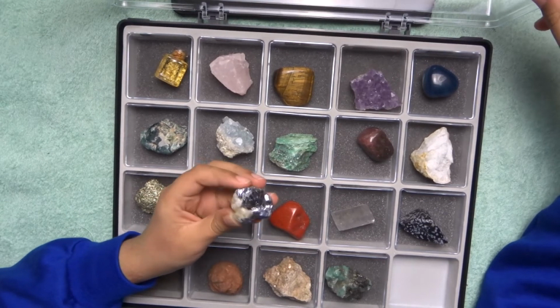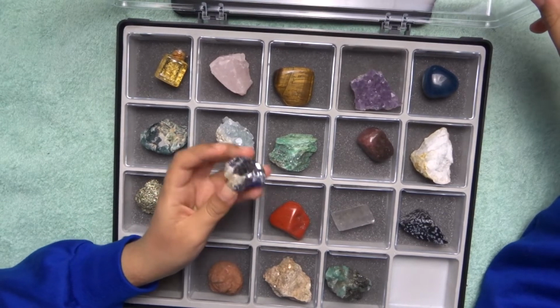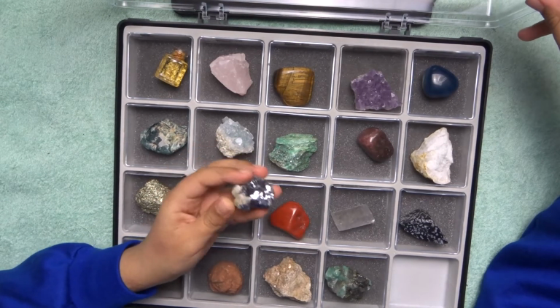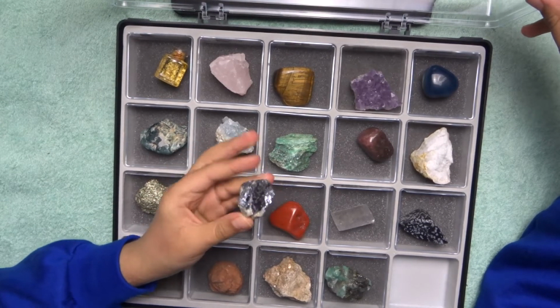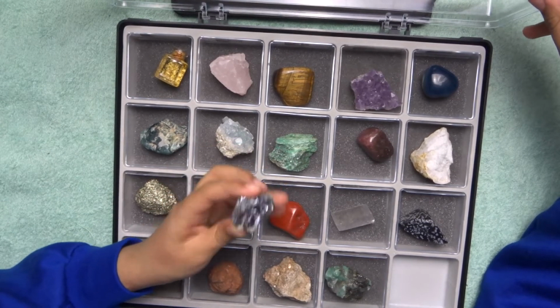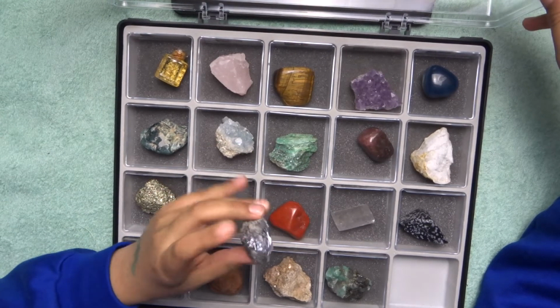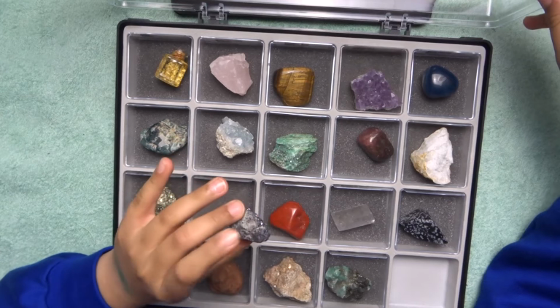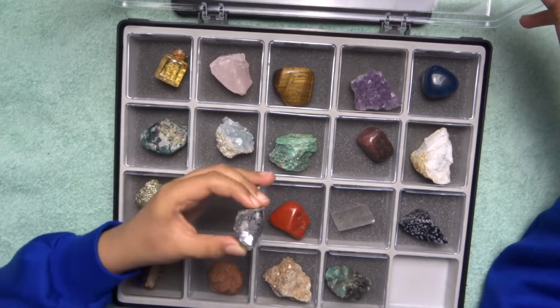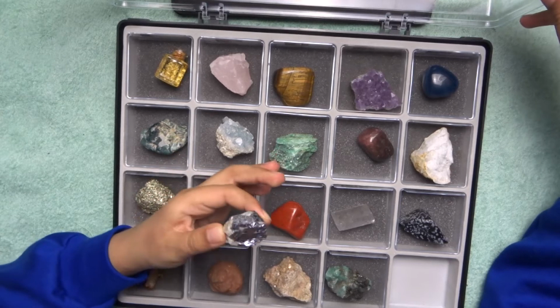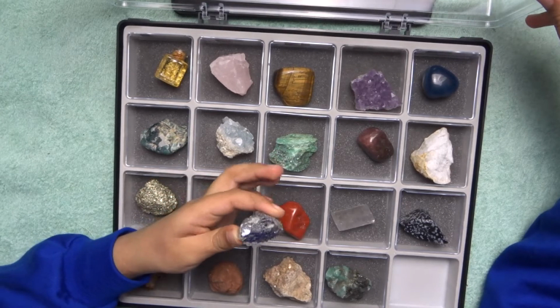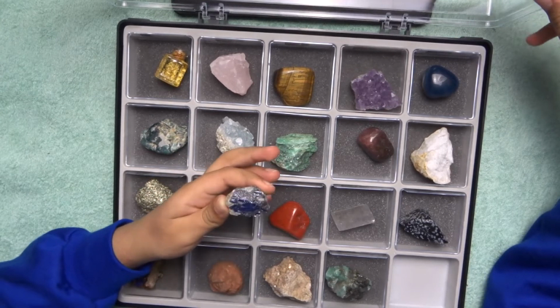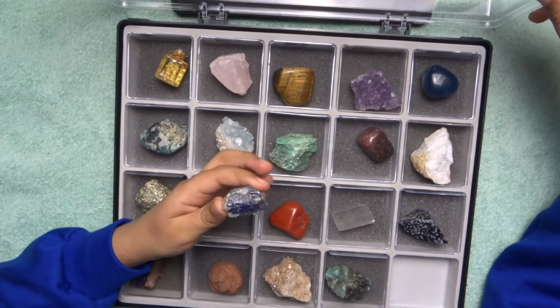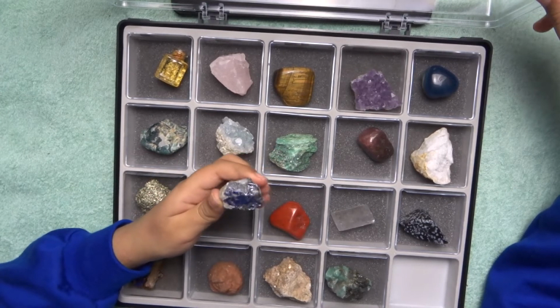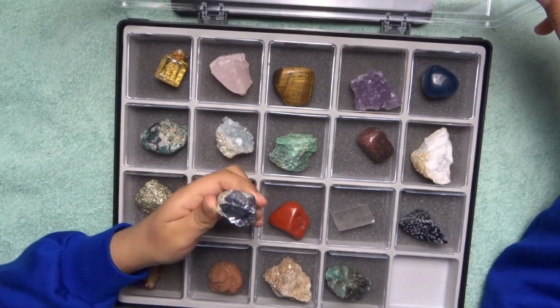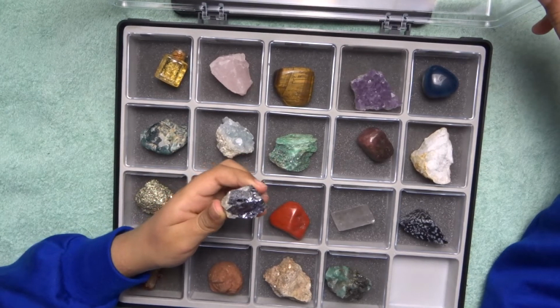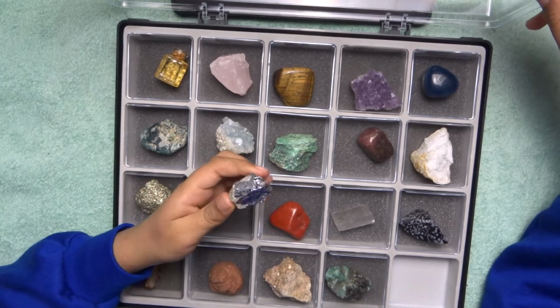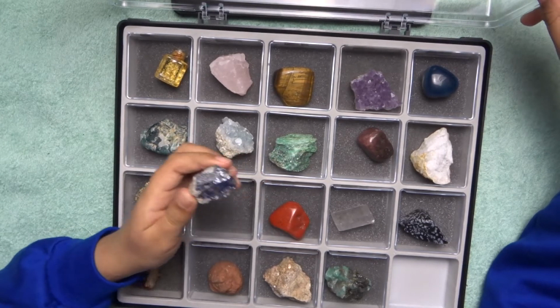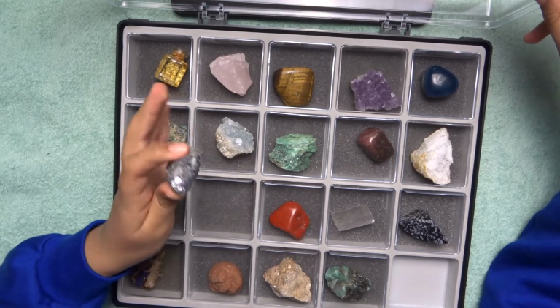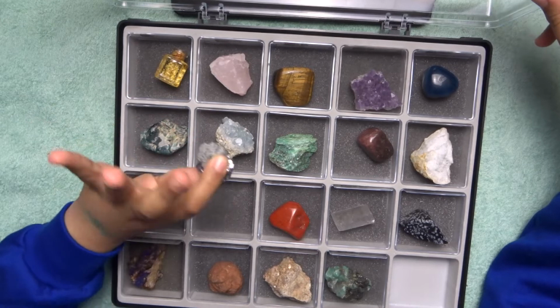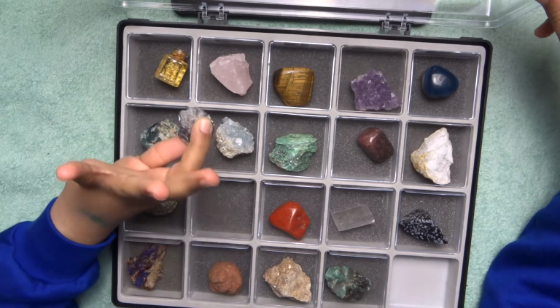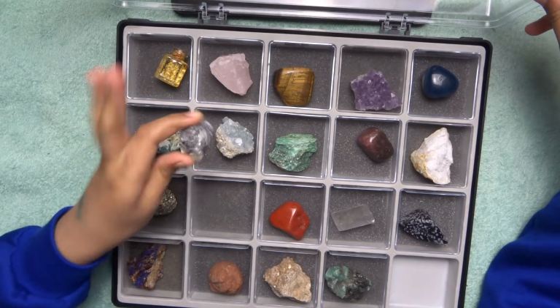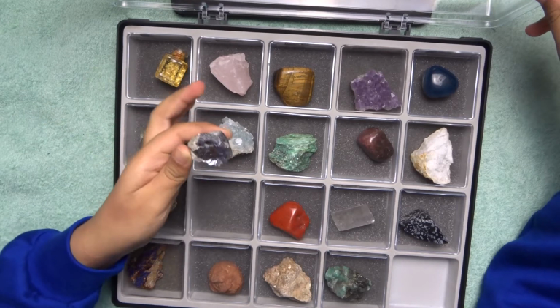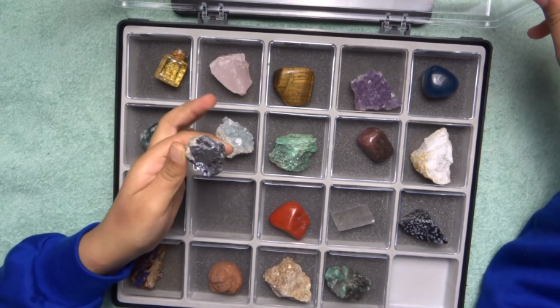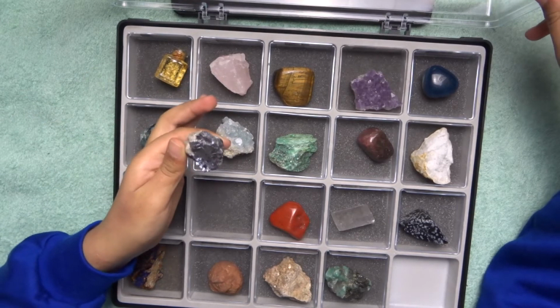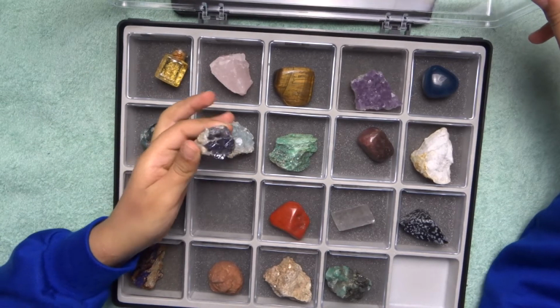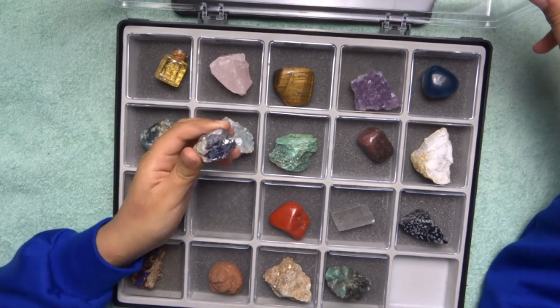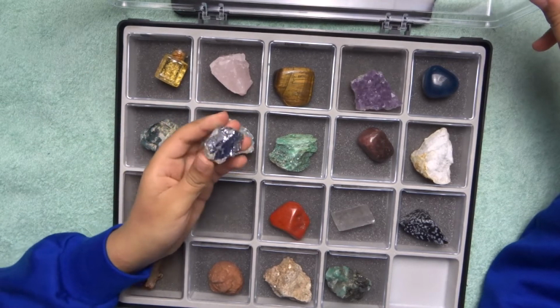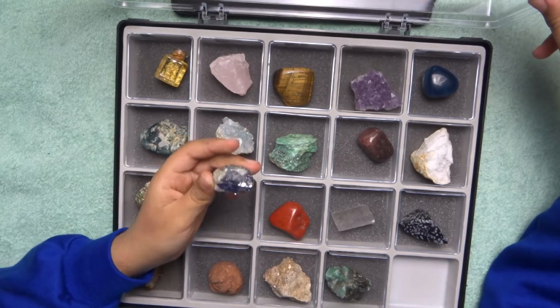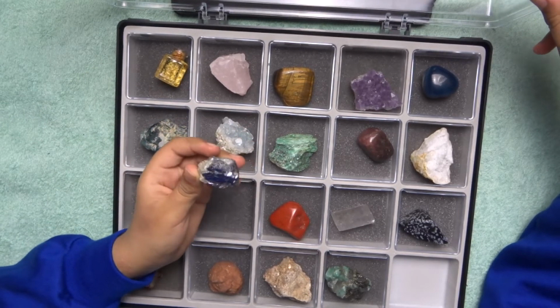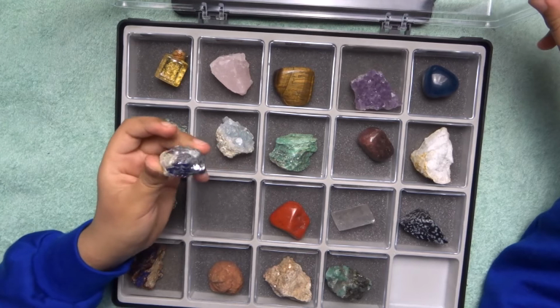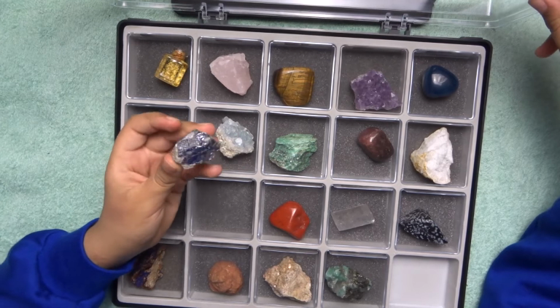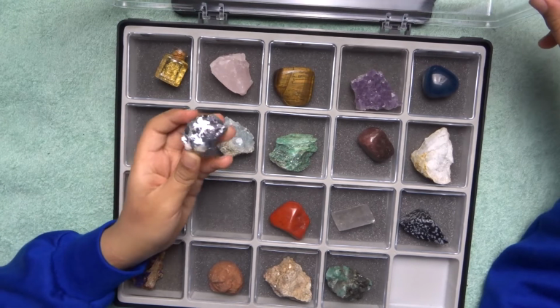Galena — this is a poisonous mineral because it contains the element mercury, which is a liquid at room temperature. You should always wash your hands after touching galena. If you don't wash your hands and then eat food, you can poison yourself.